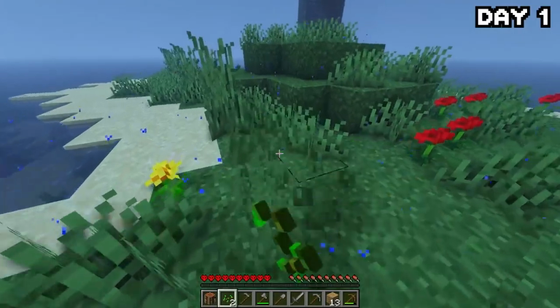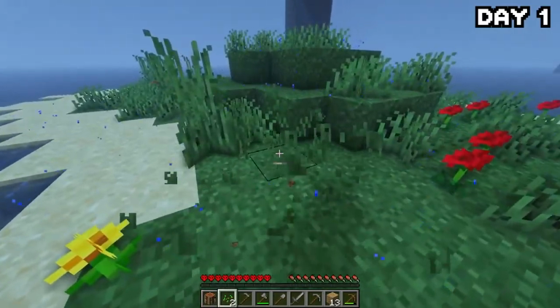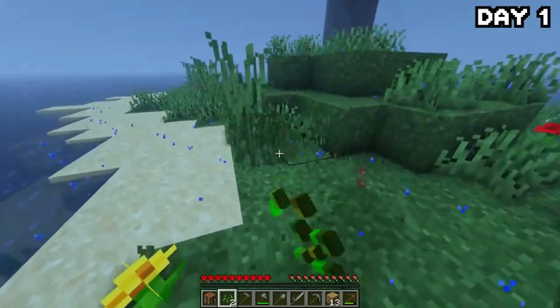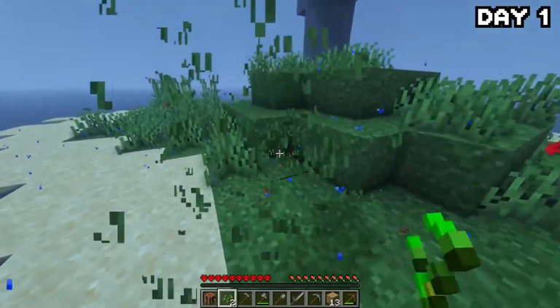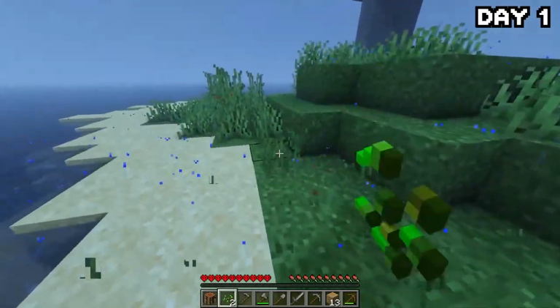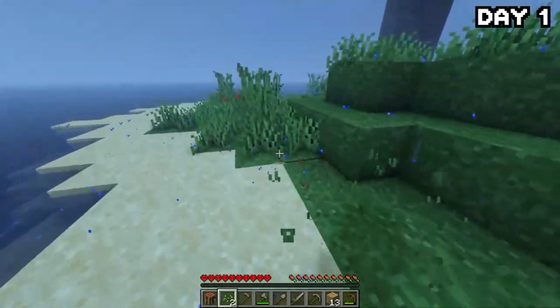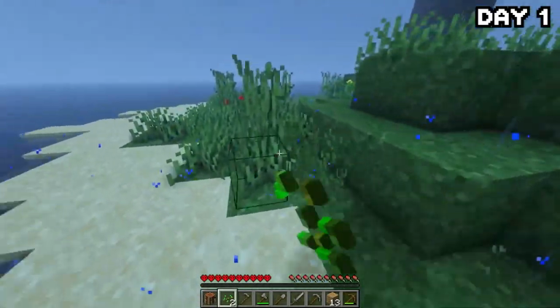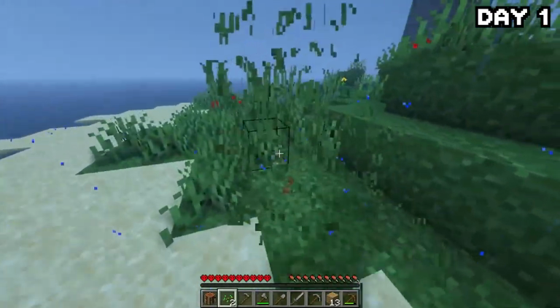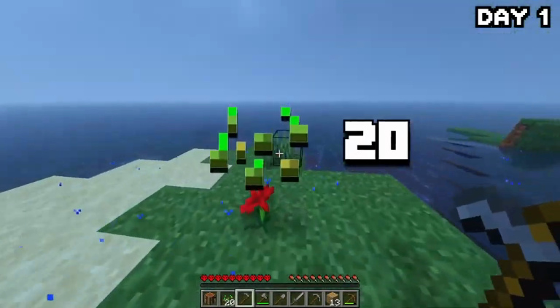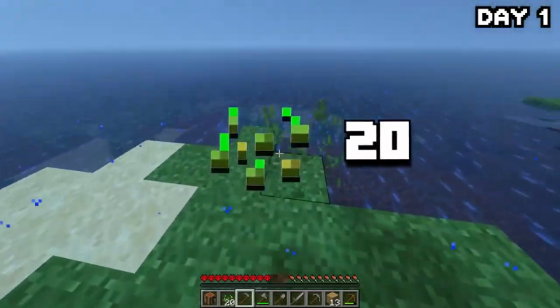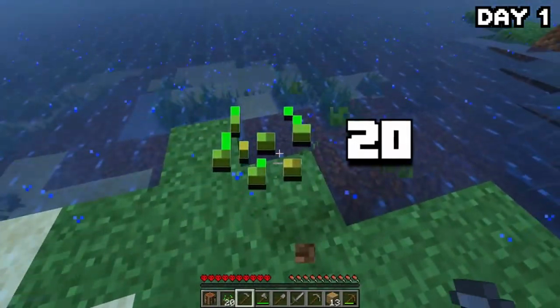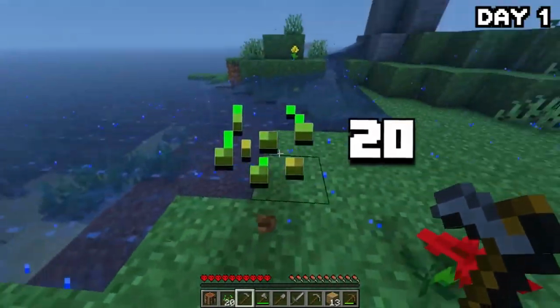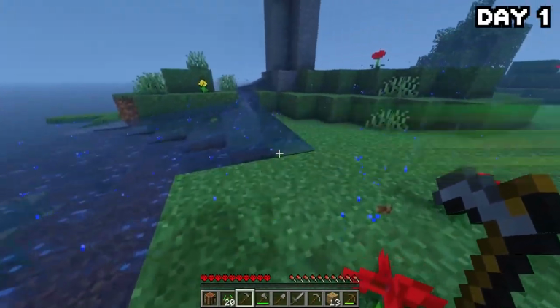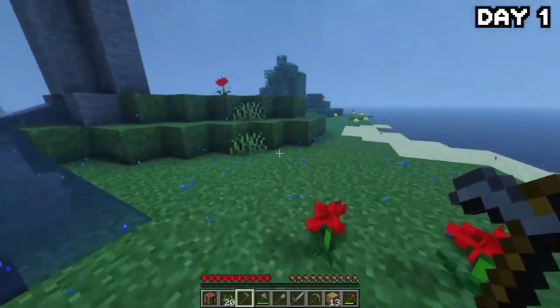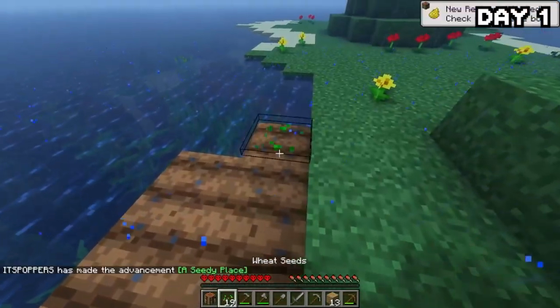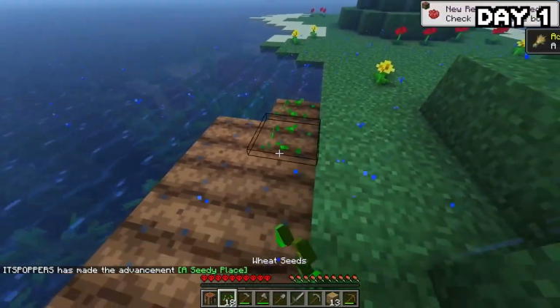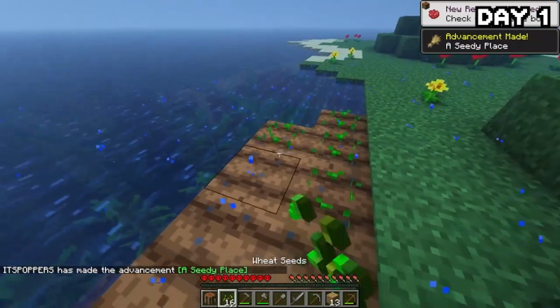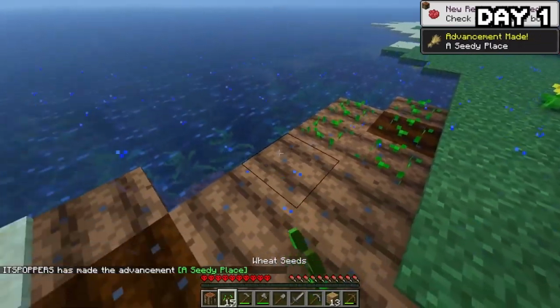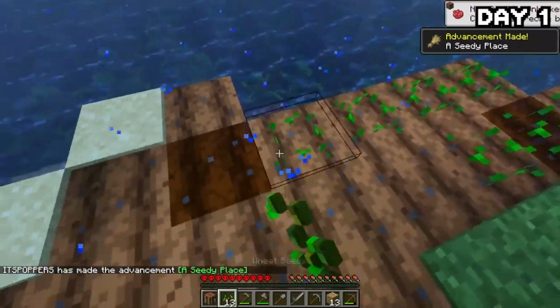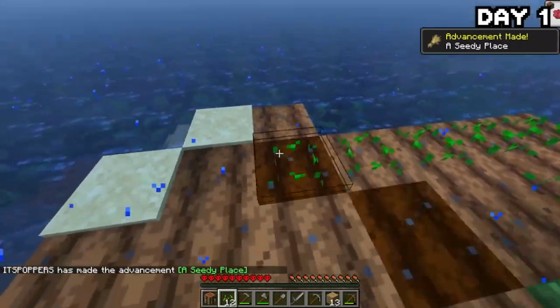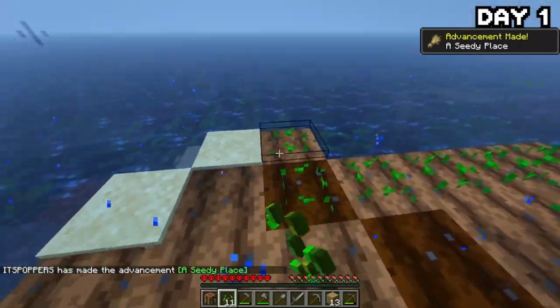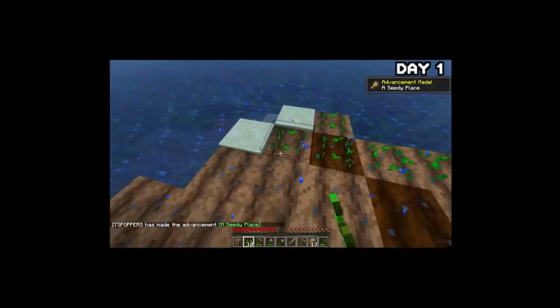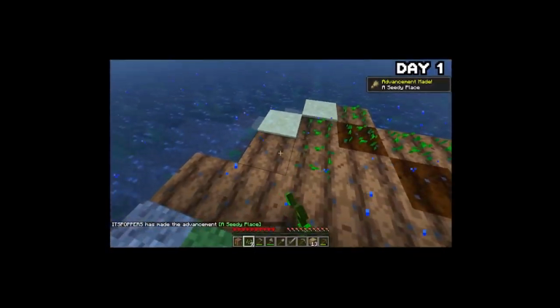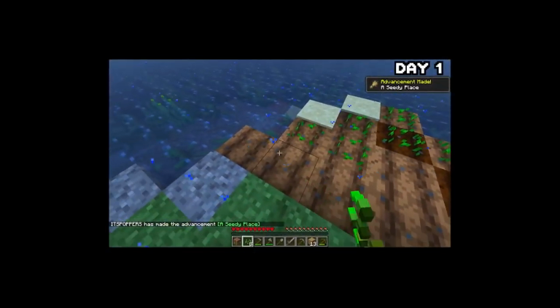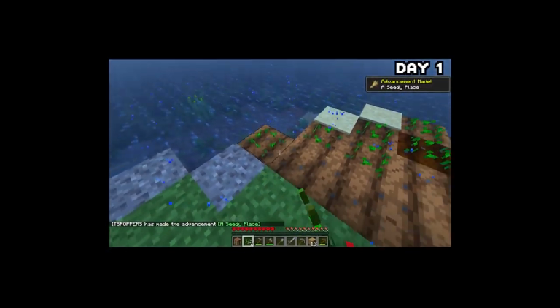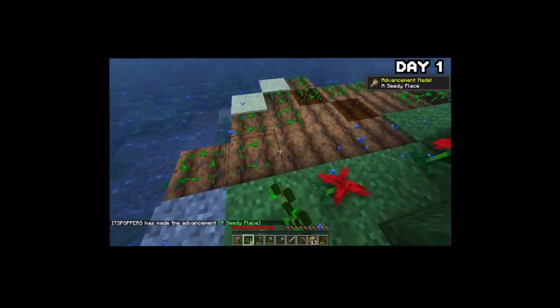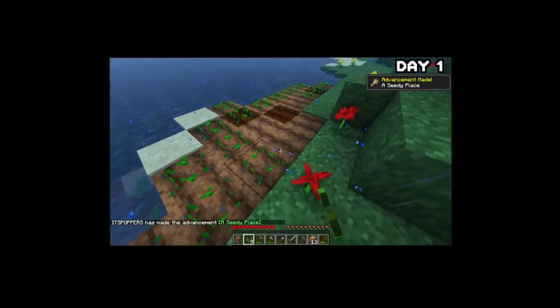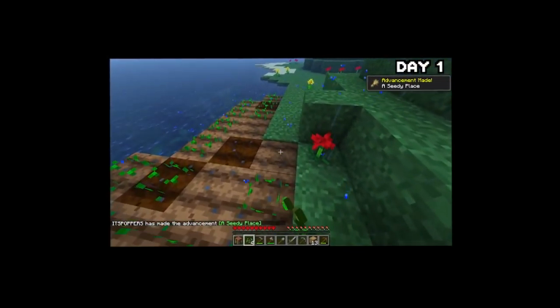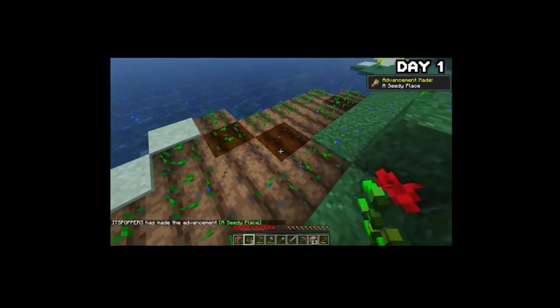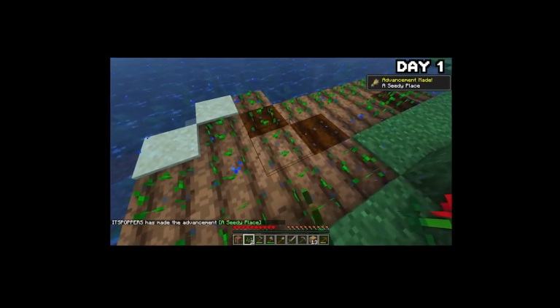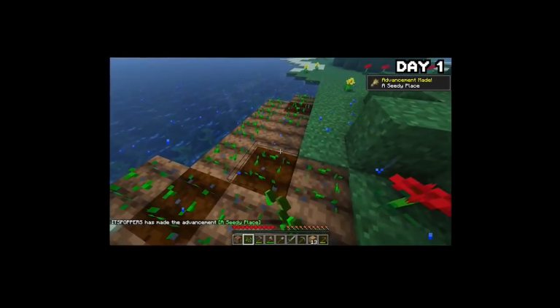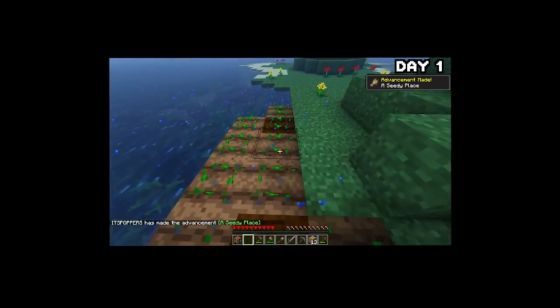After grabbing some basic tools, a storm rolled in and it began to rain — kind of an omen for how well this hundred days is going to go. But a little bit of rain isn't going to stop me from going around and breaking every single fiber of grass on this island in search of seeds to start a farm. By the end of the grass-breaking spree, we had a whole twenty seeds.